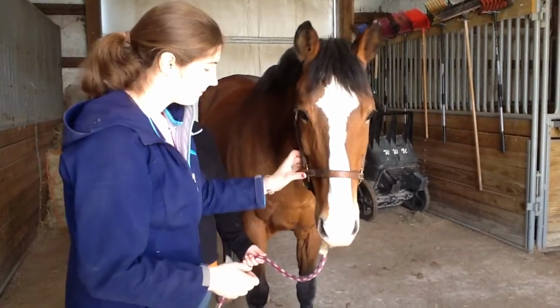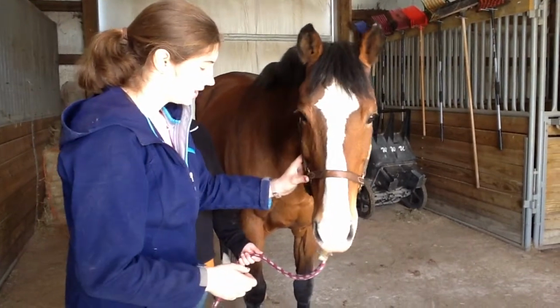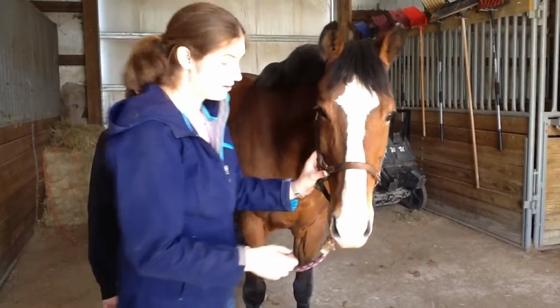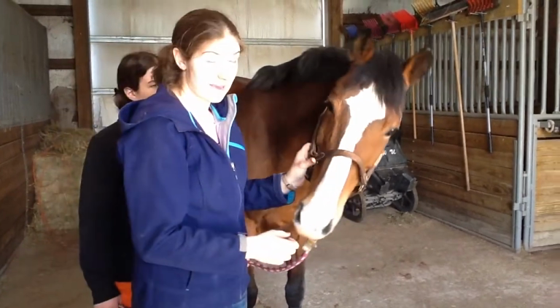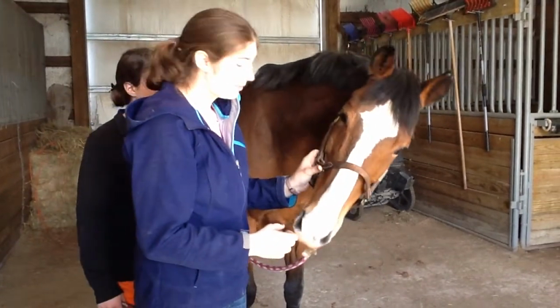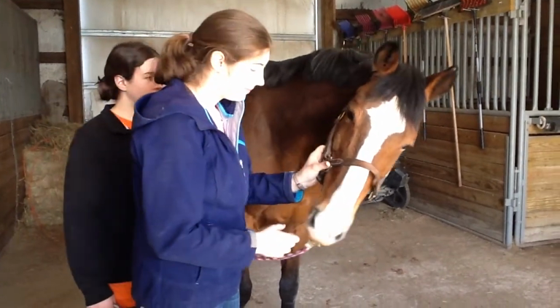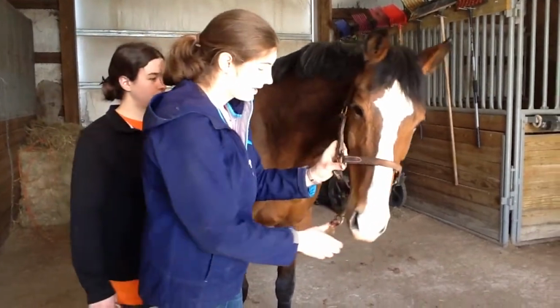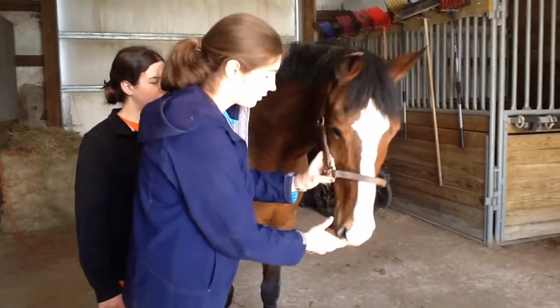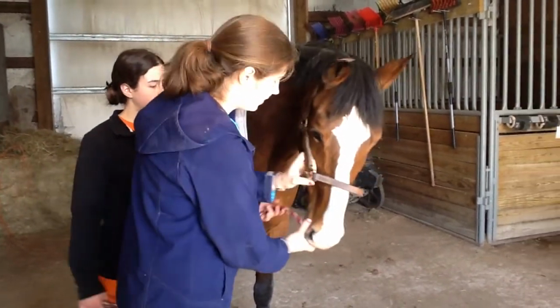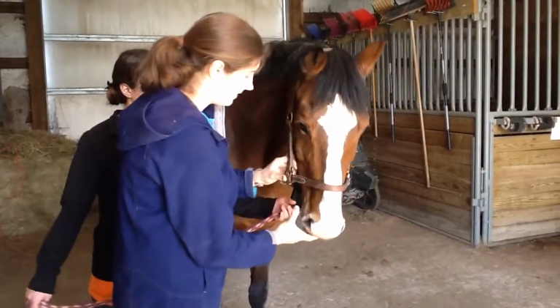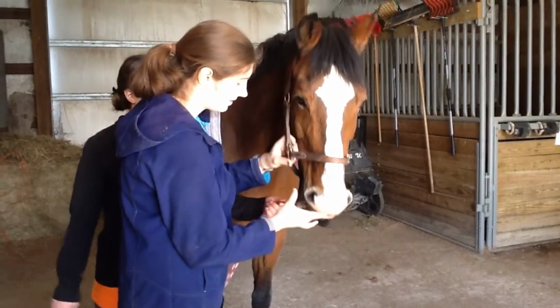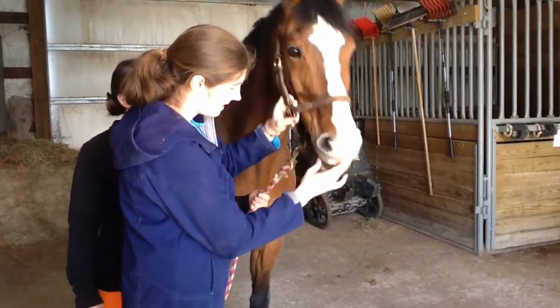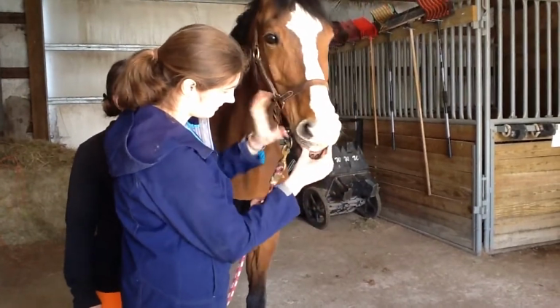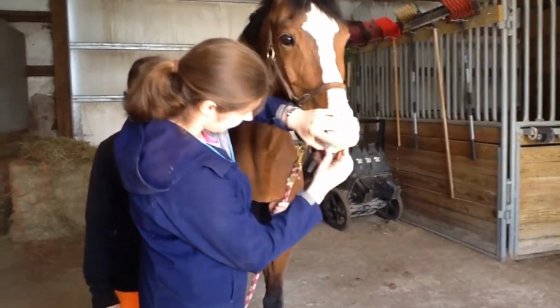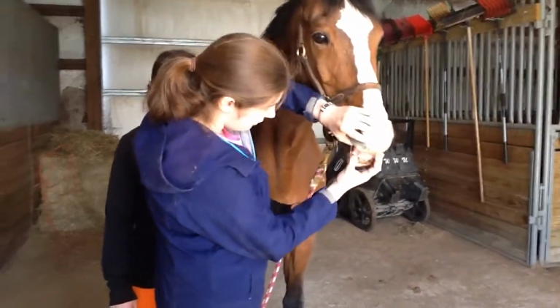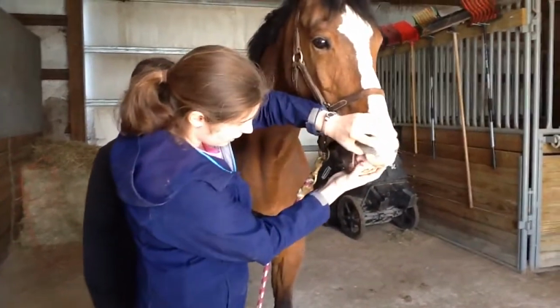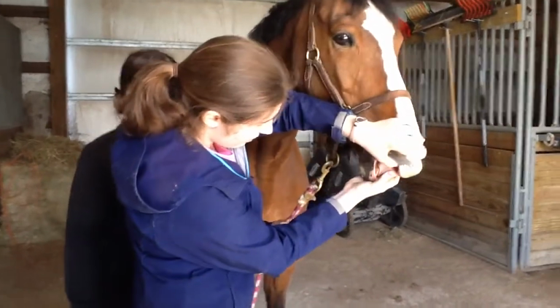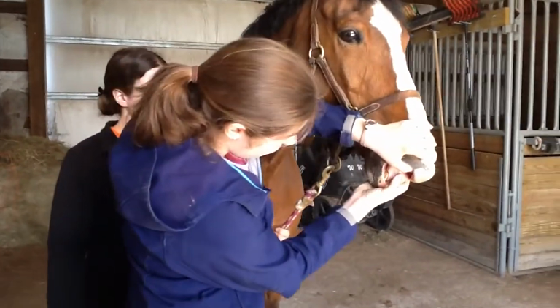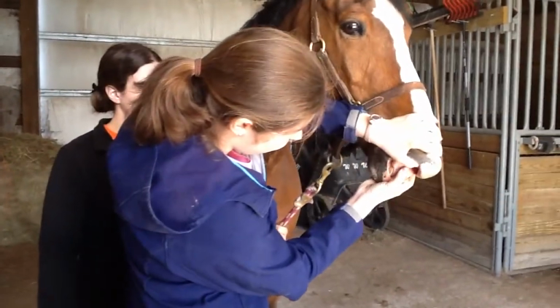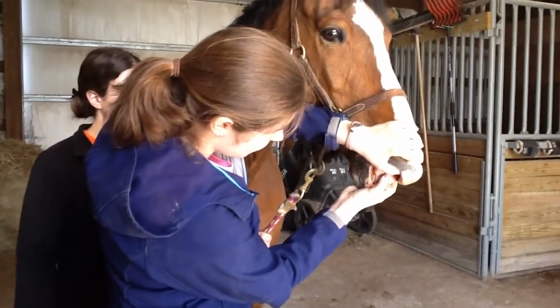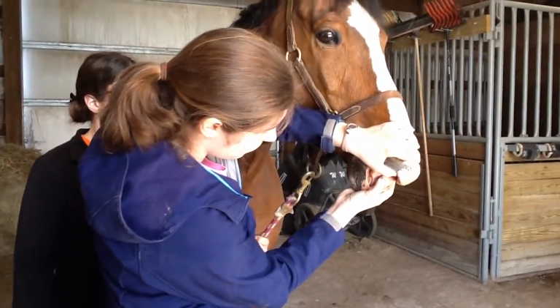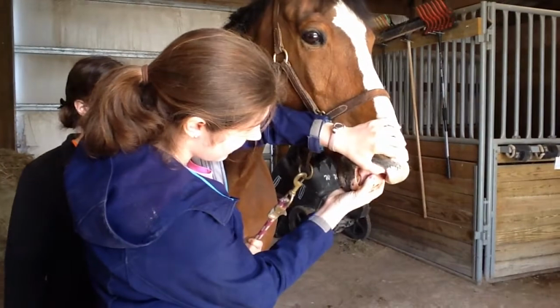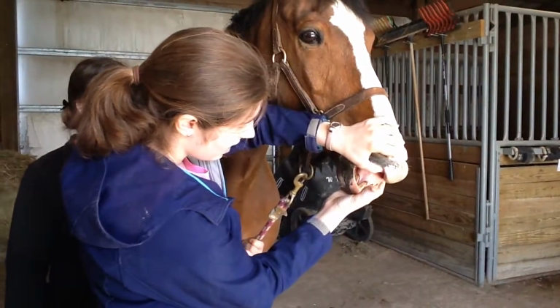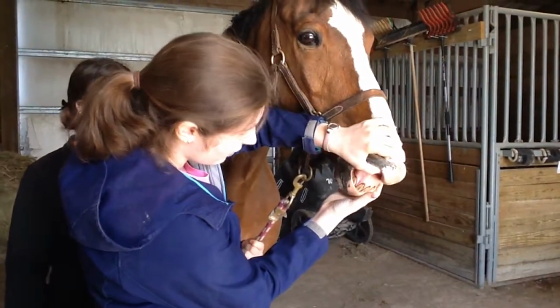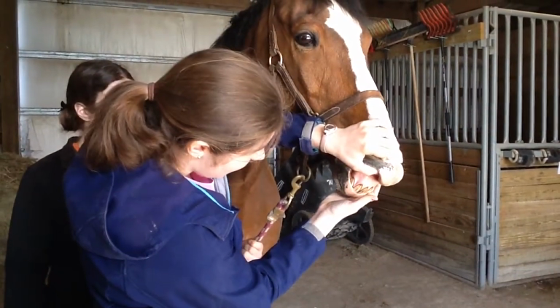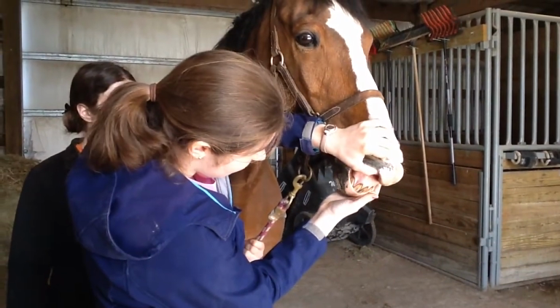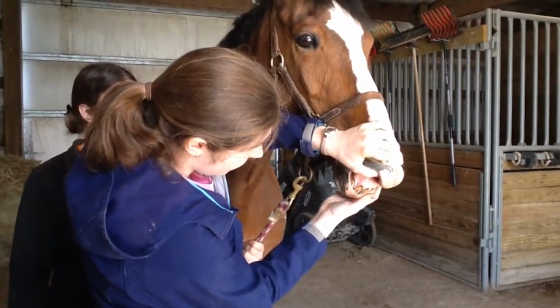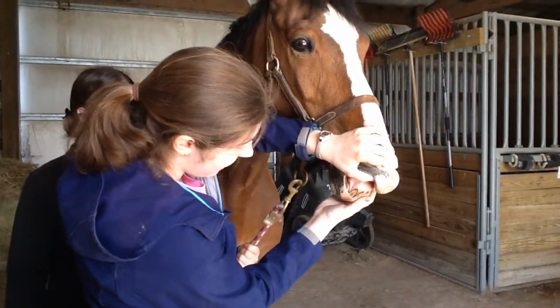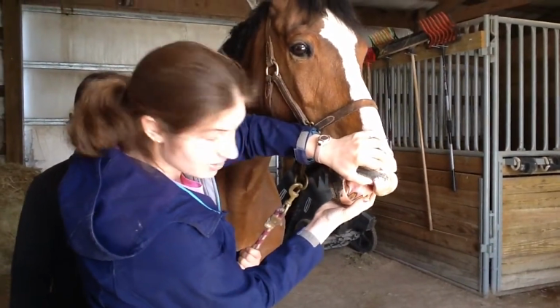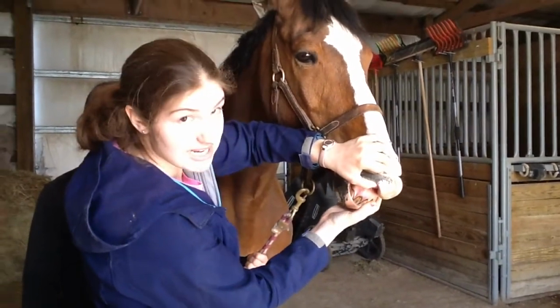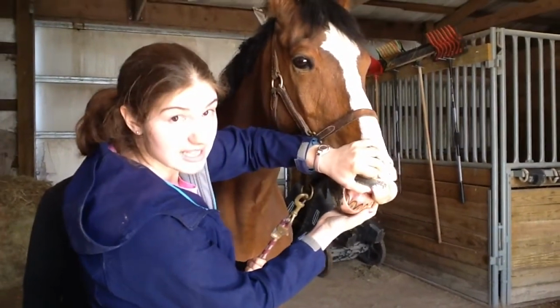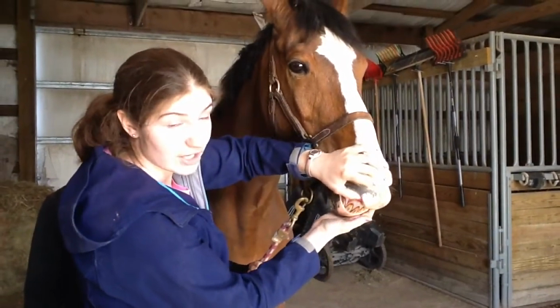I'm going to check capillary refill. I'm going to lift Marco's lip and press my thumb to the gums firmly, then remove it. The color came back almost immediately, so that's very good.